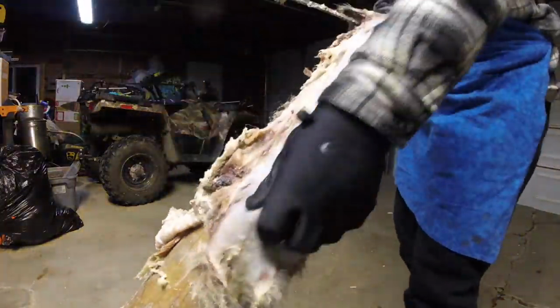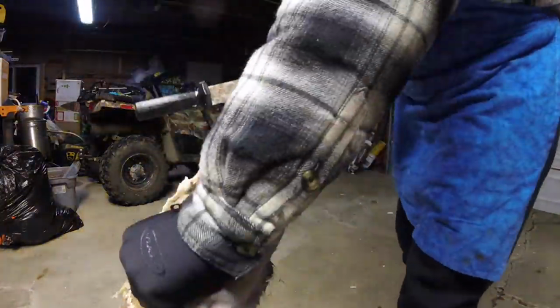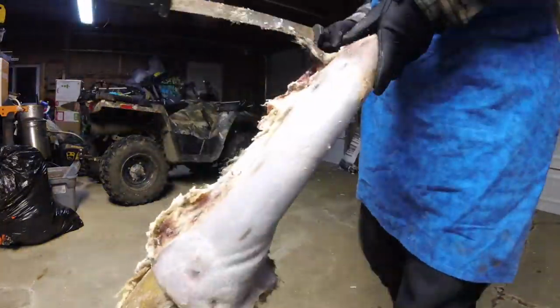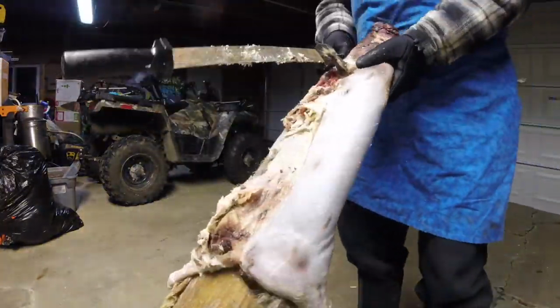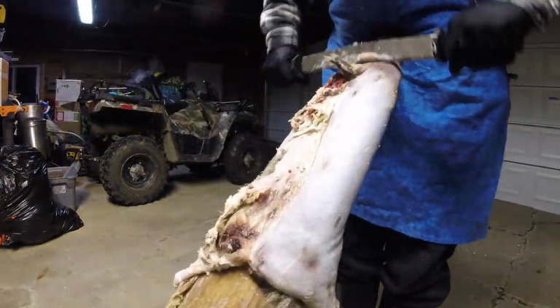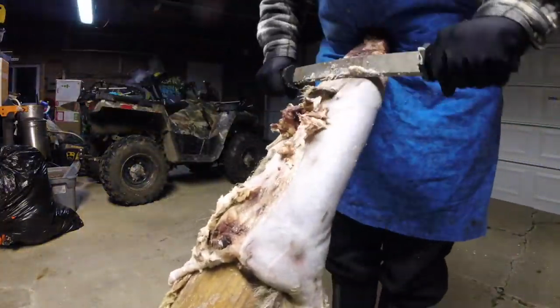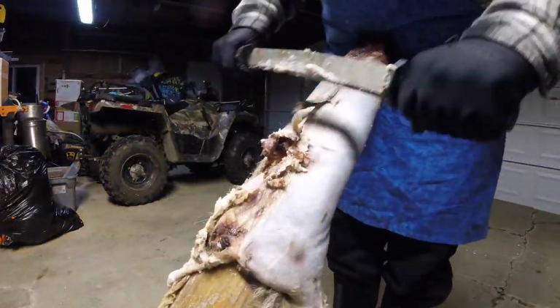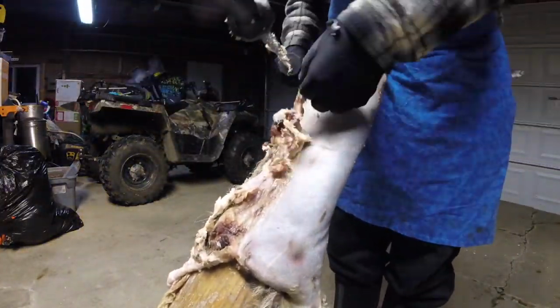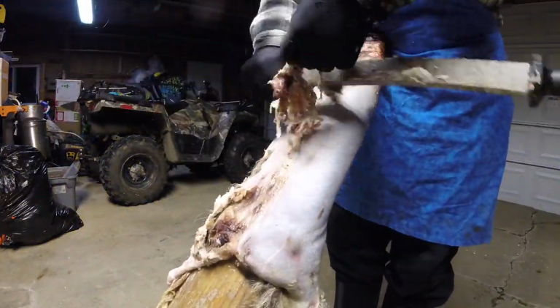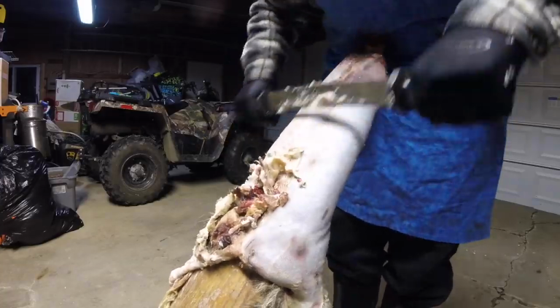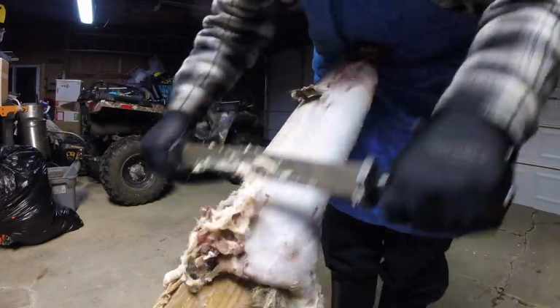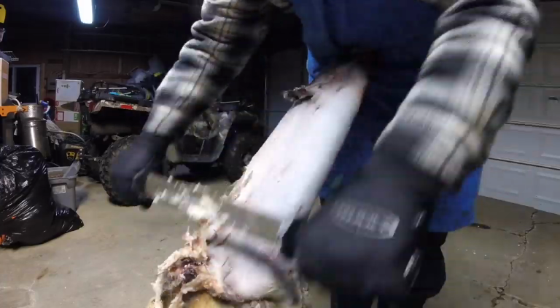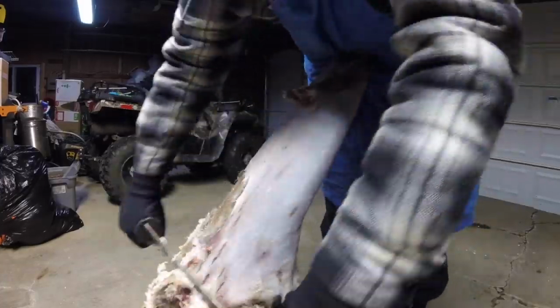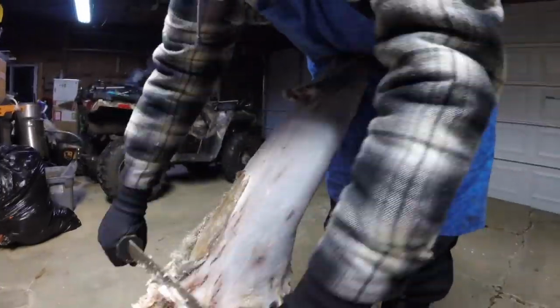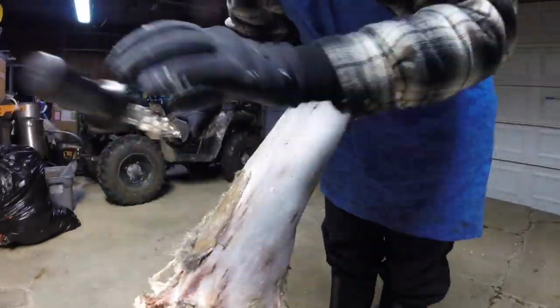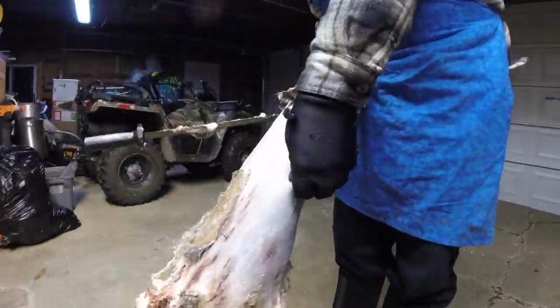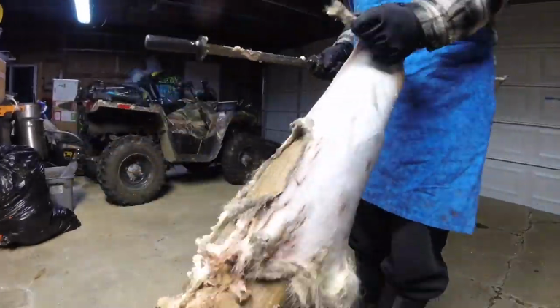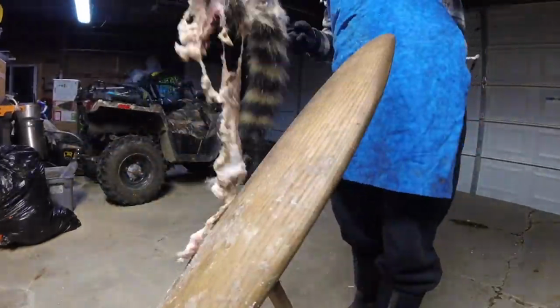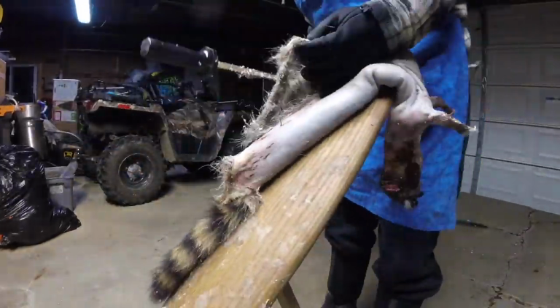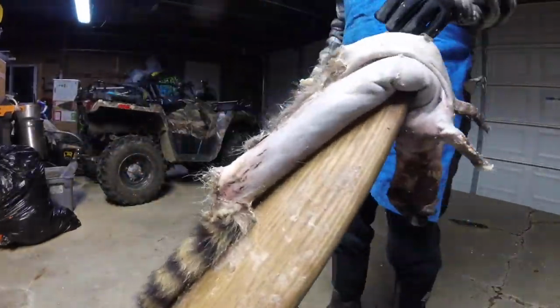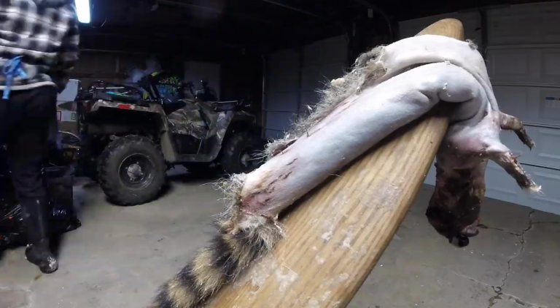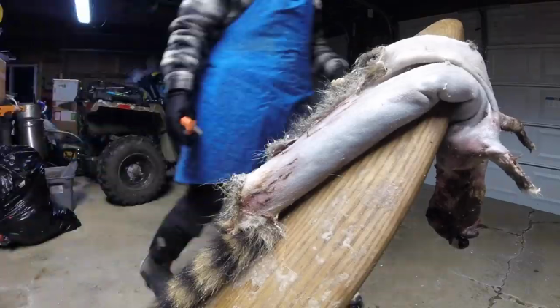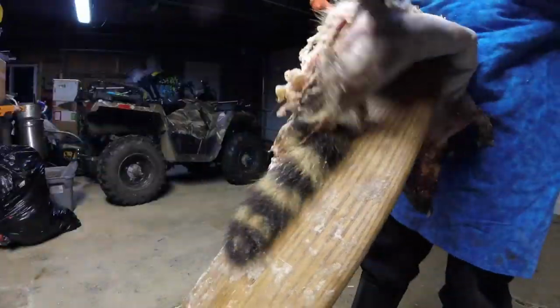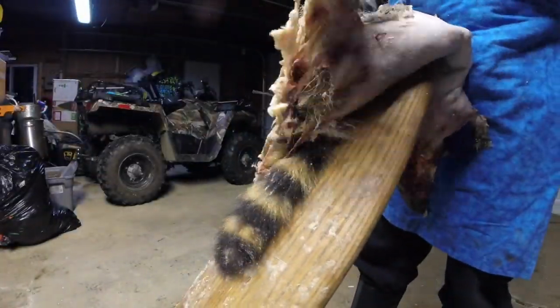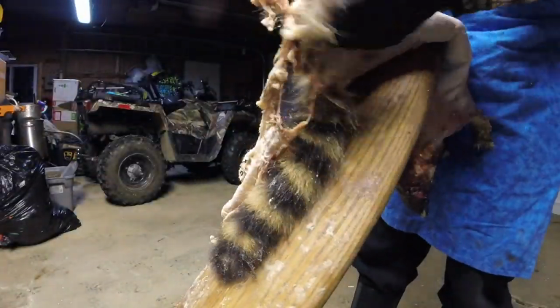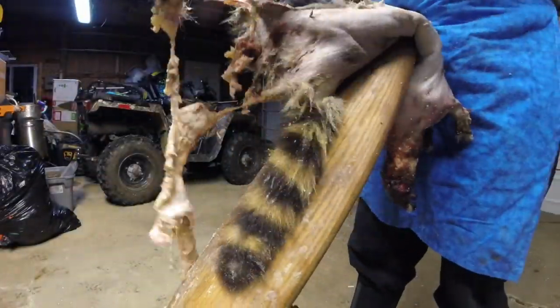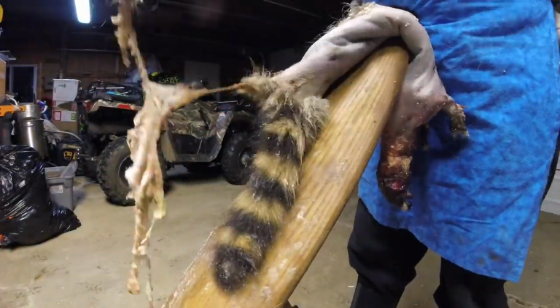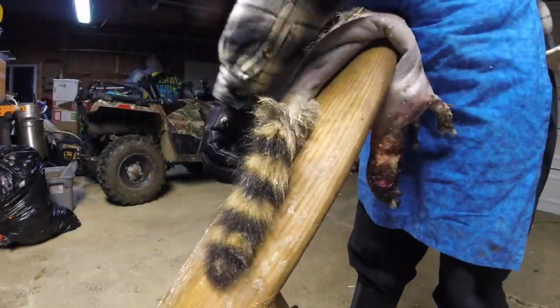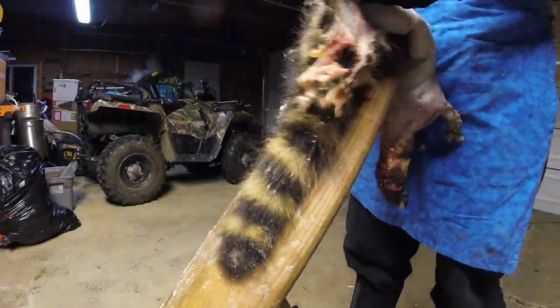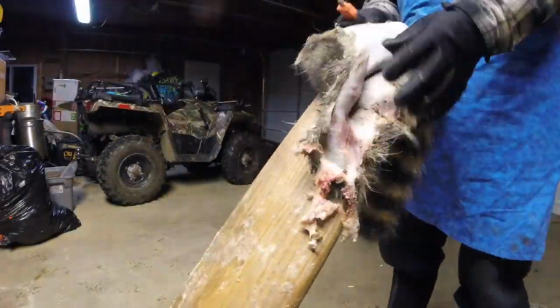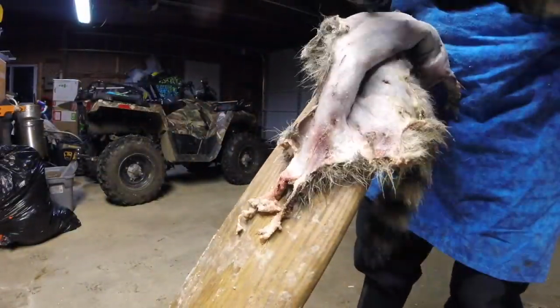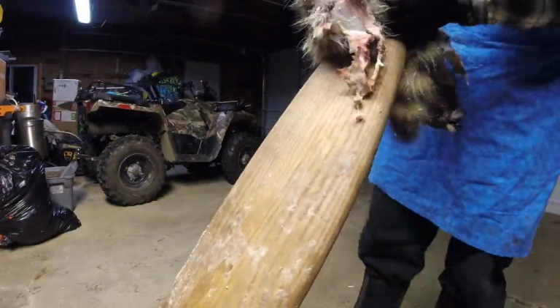A couple of side notes here. If you want to get your fat to harden up, like it does in this portion of the video, stick it in the refrigerator the night before you decide to flesh. That way it's hardened up, it'll ball up, and make it a lot easier to push off of your hide.